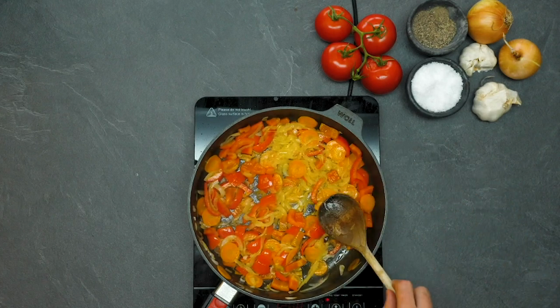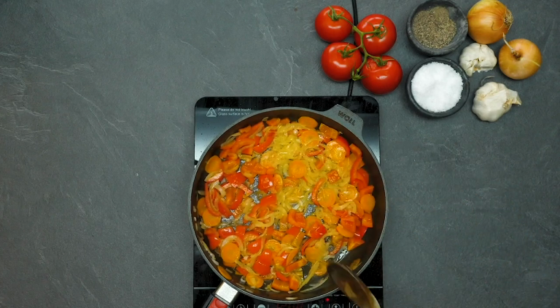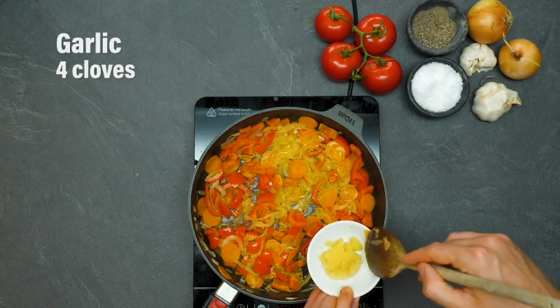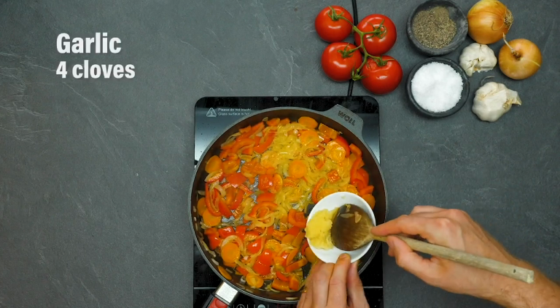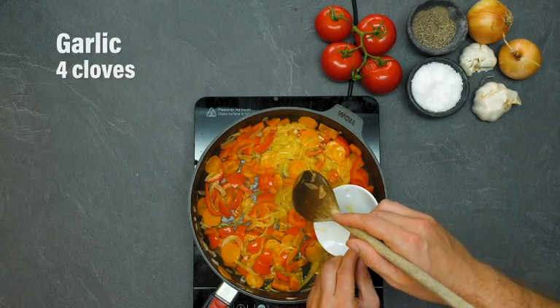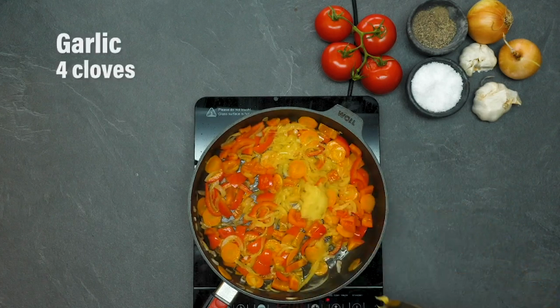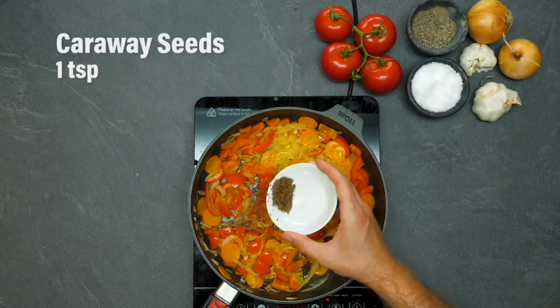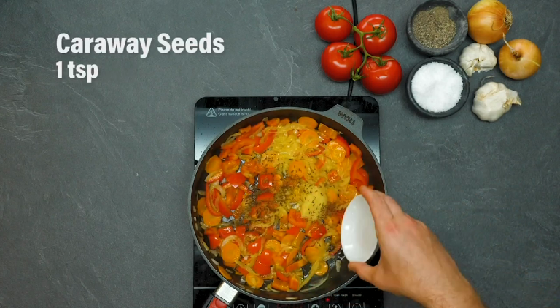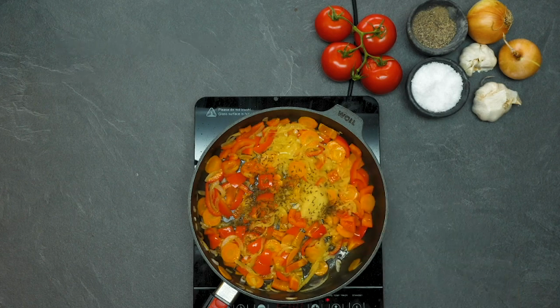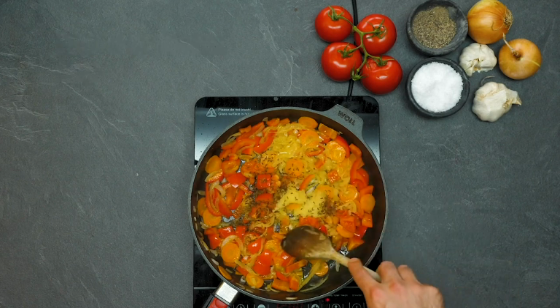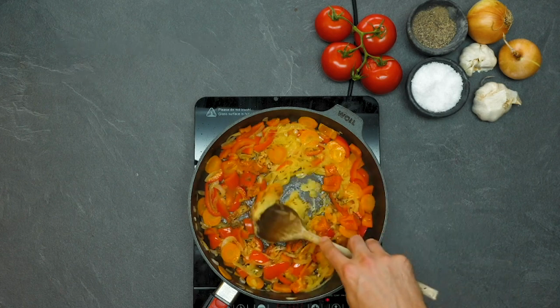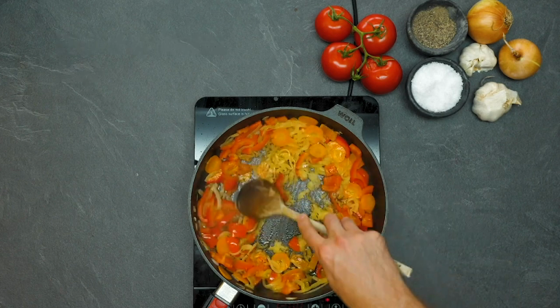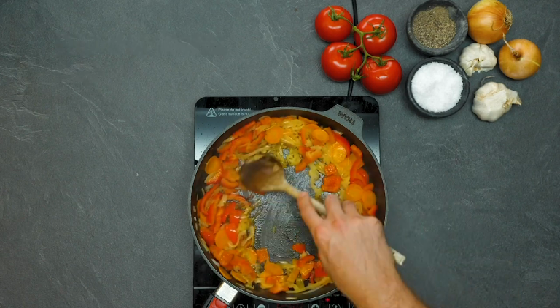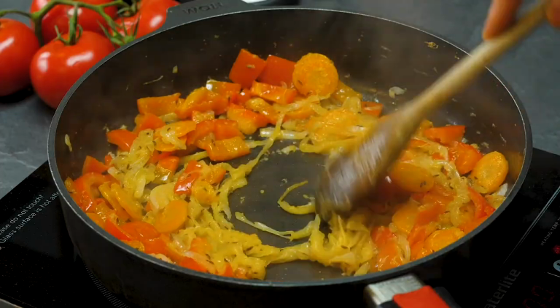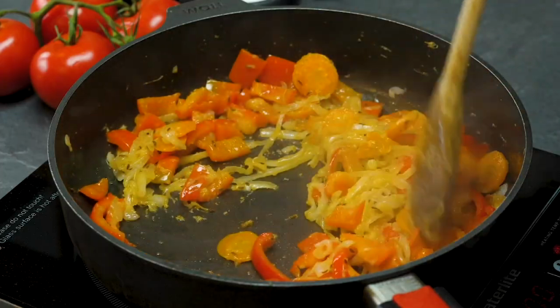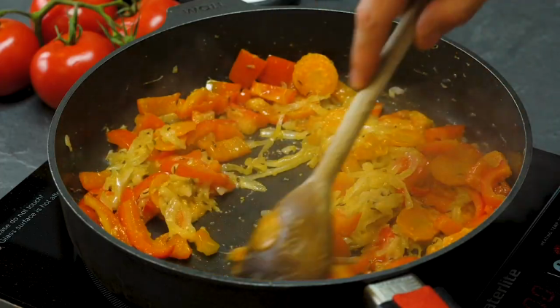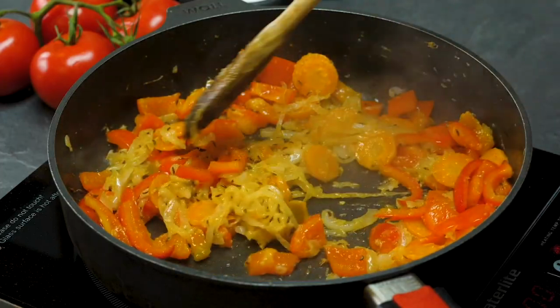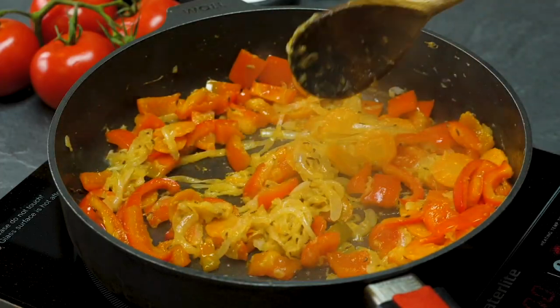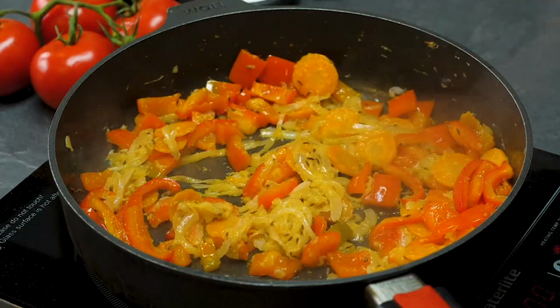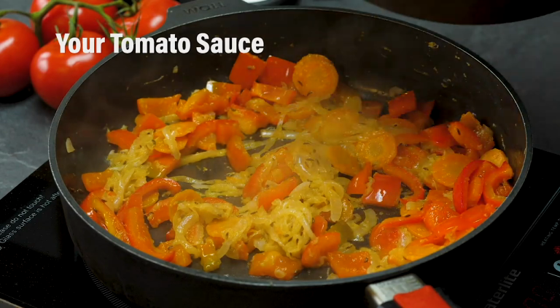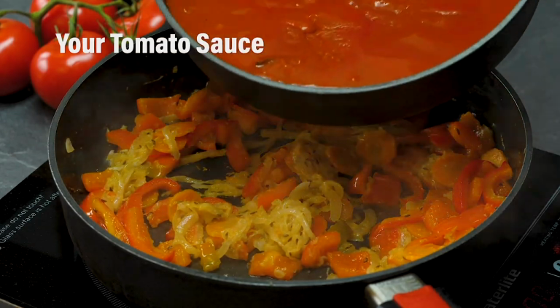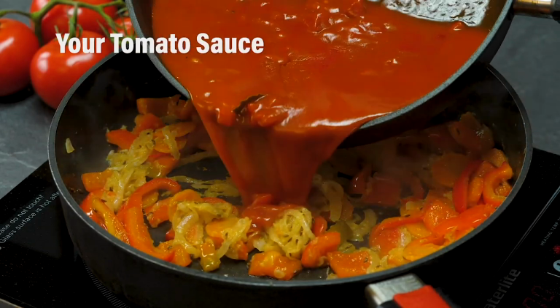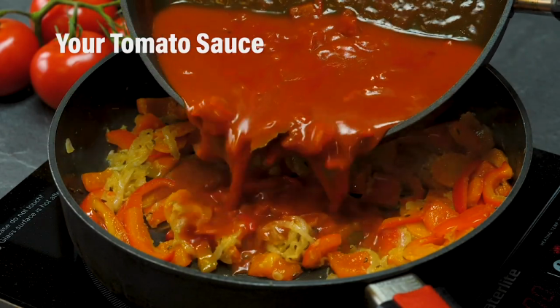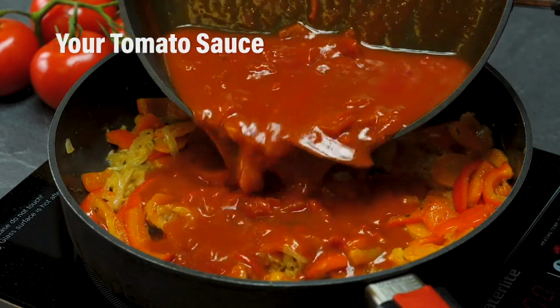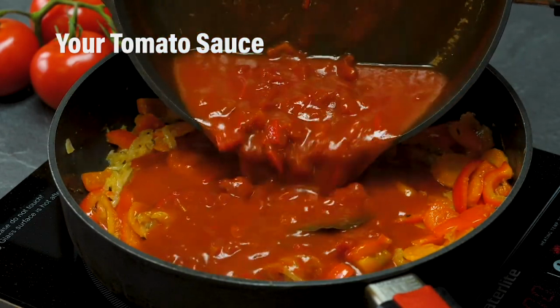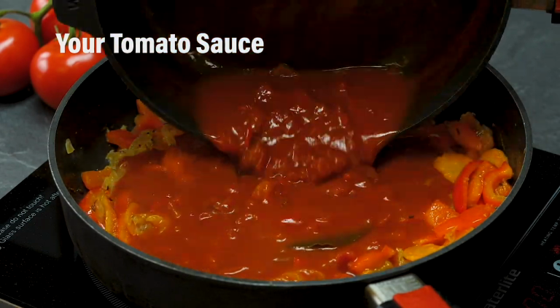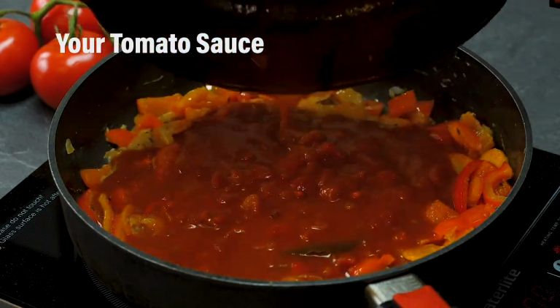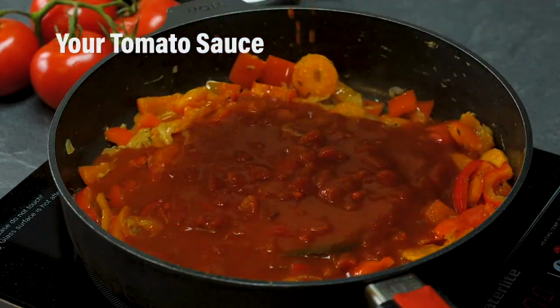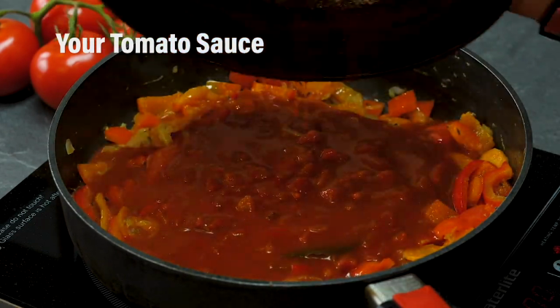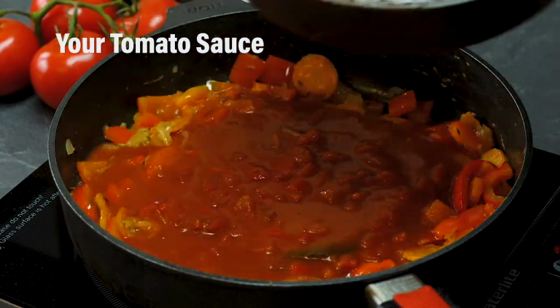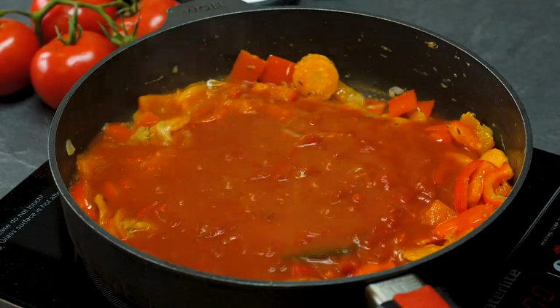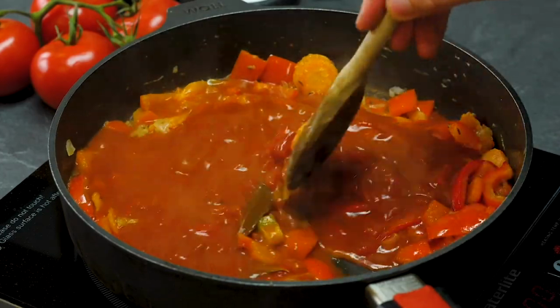Garlic cloves are very important here, as are caraway seeds — so make sure you get those and stir them through all those carrots, peppers, and onions. Then you're going to bring that tomato sauce back and pour it in the pan. Yes, there are two pans, but don't worry because it'll be worth it — it's delicious.